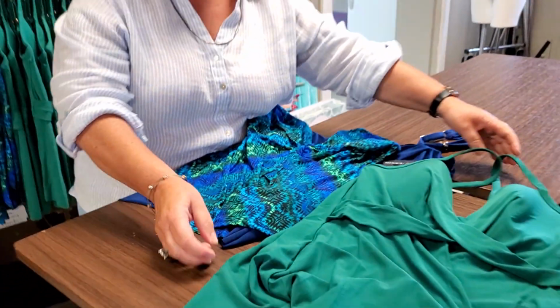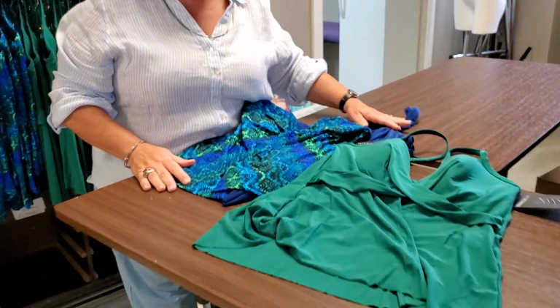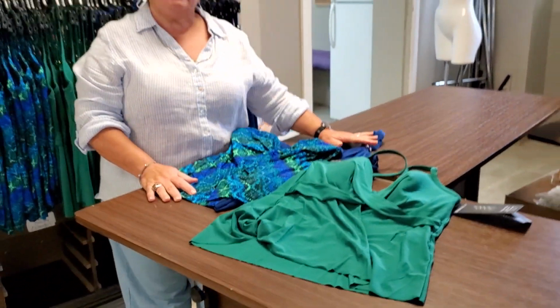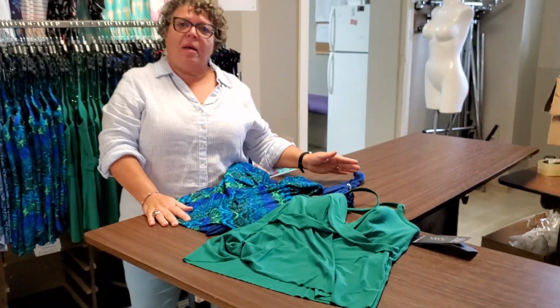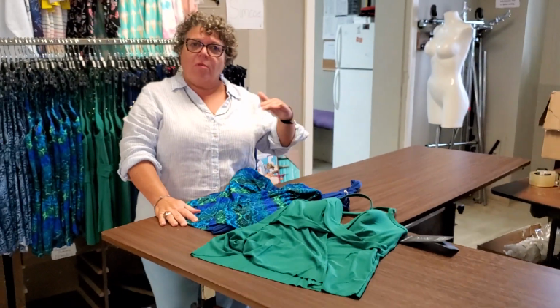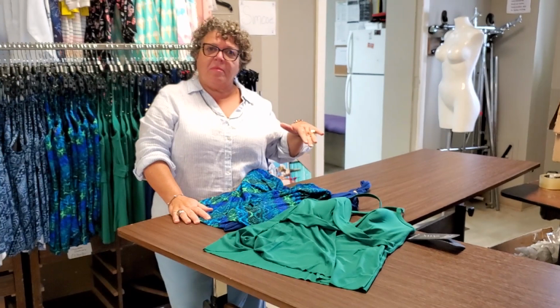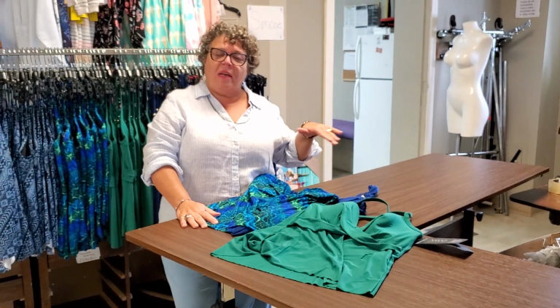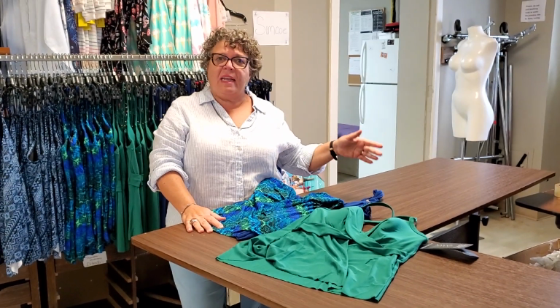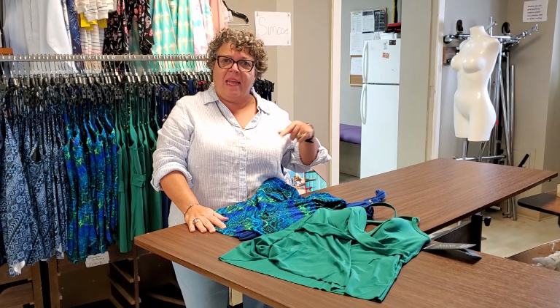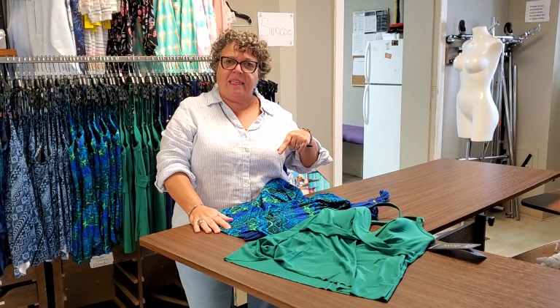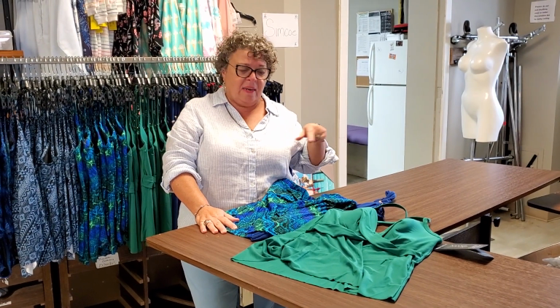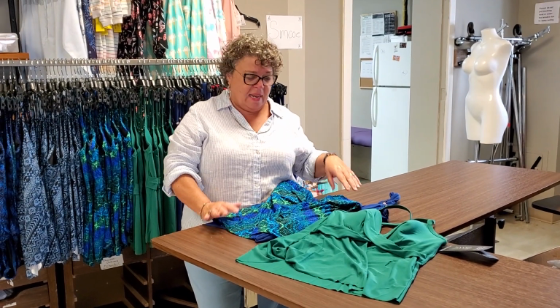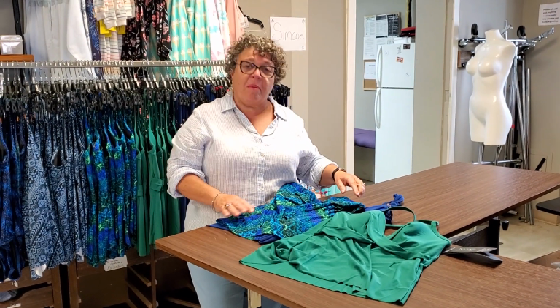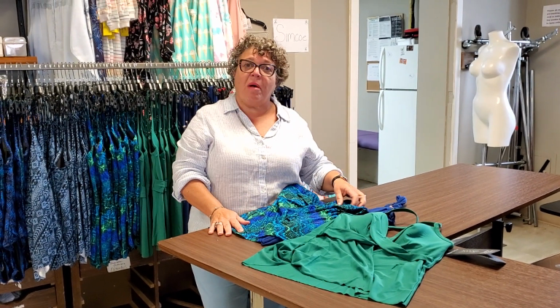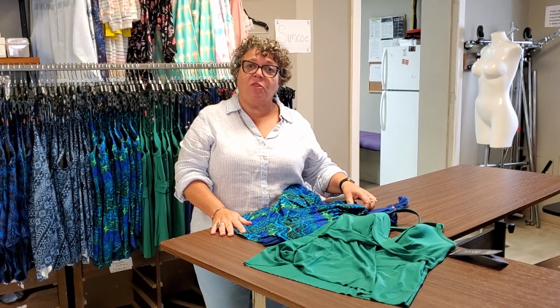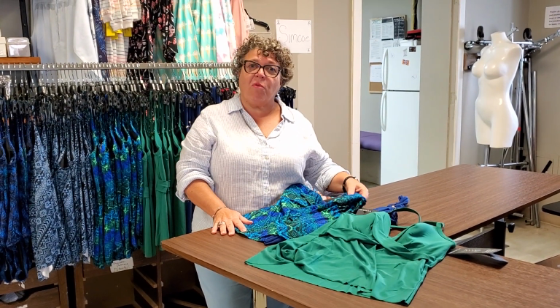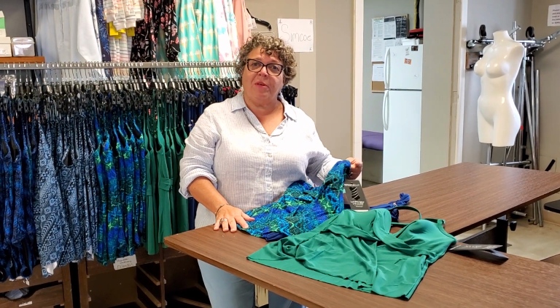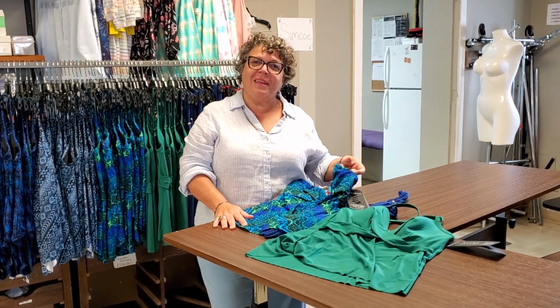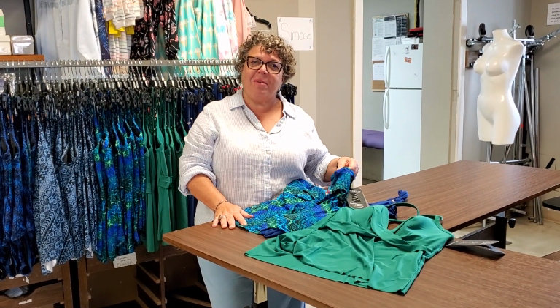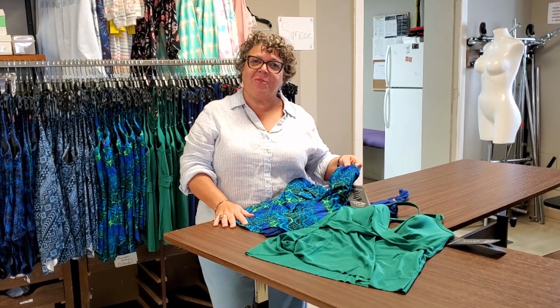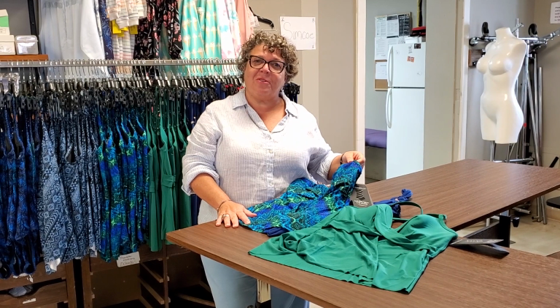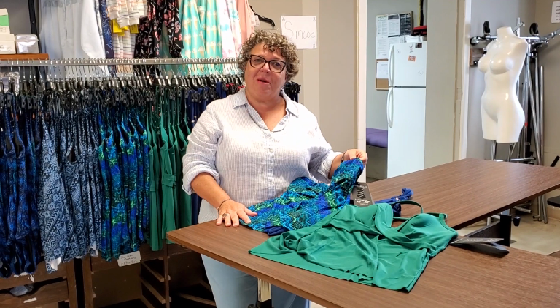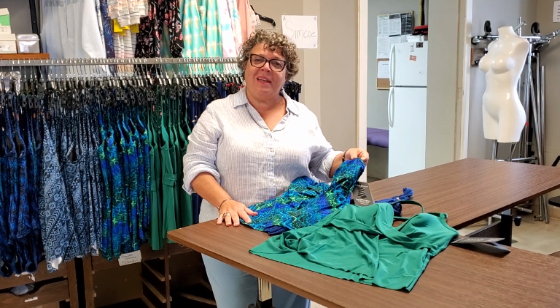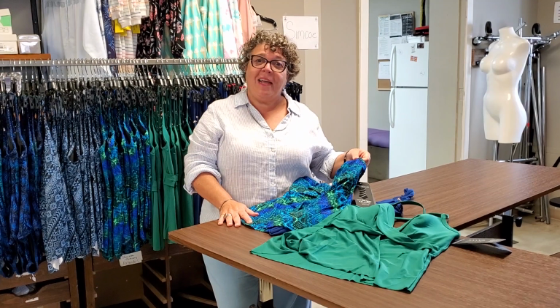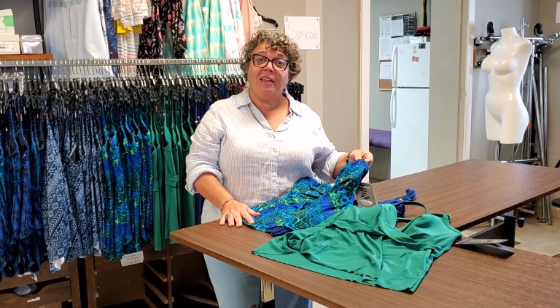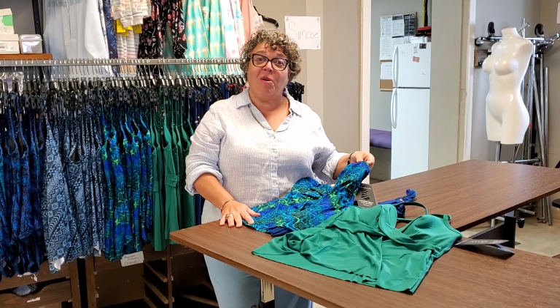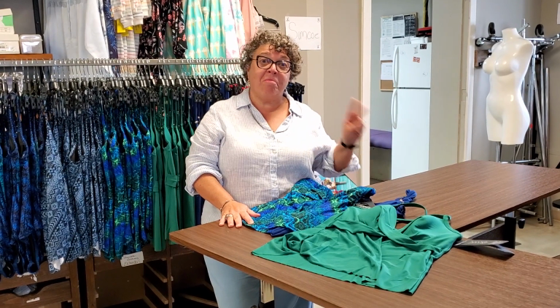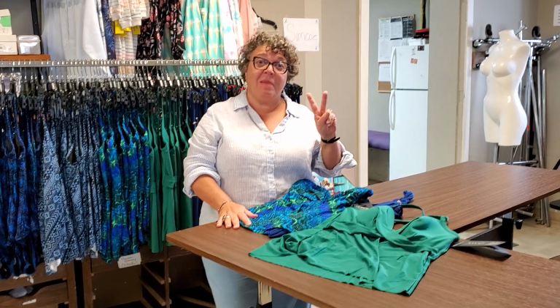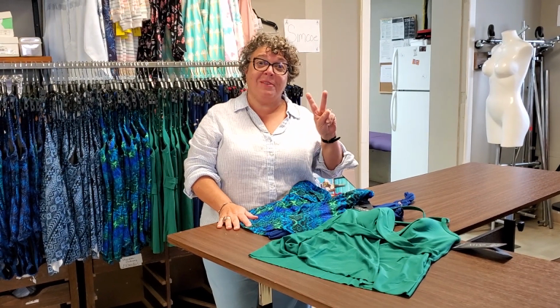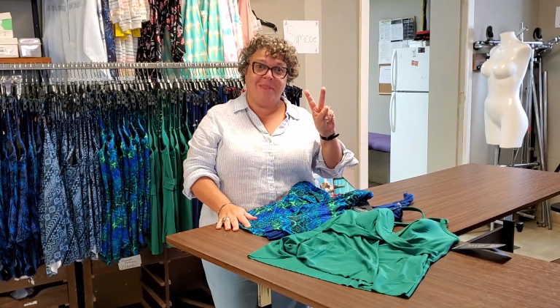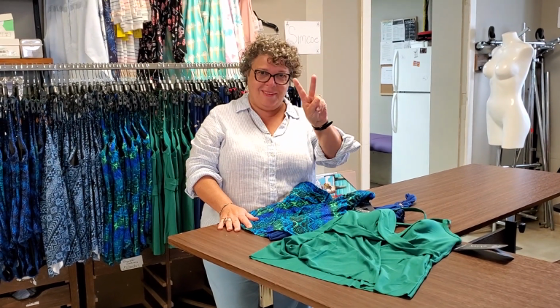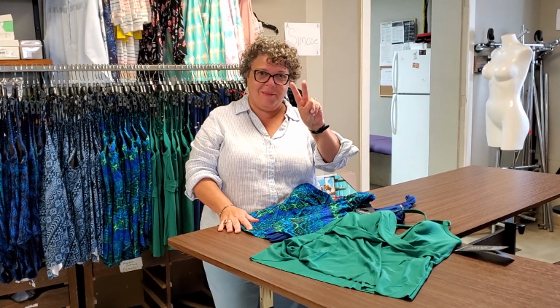Most of them are size 8 to 18, and some go up to 24W. Come into the stores to try them on and you'll leave with one — maybe two. See you soon!